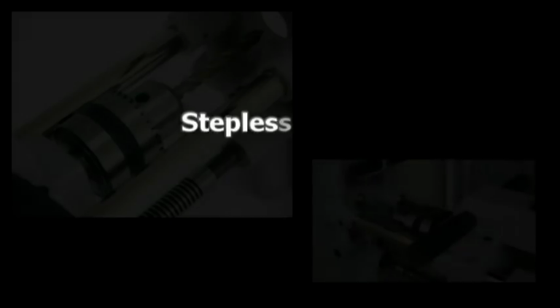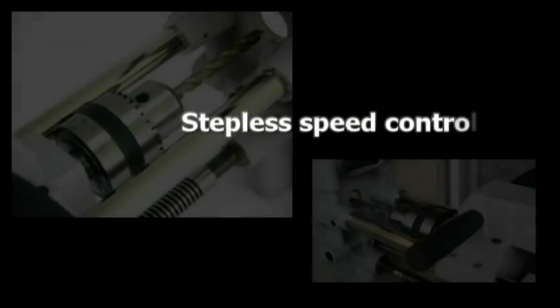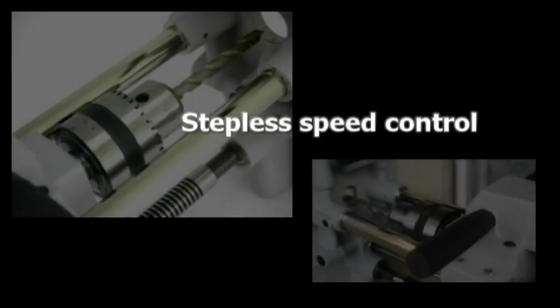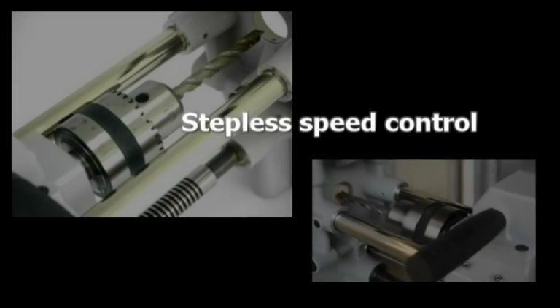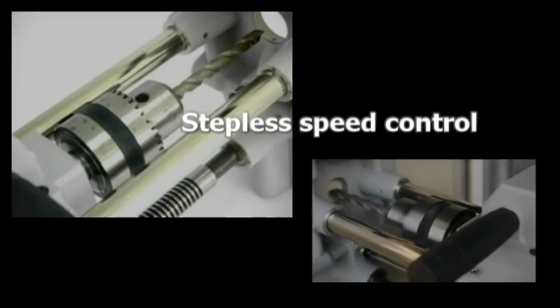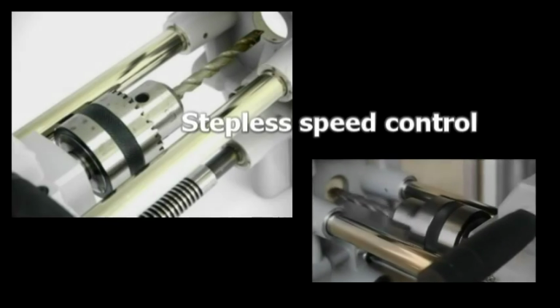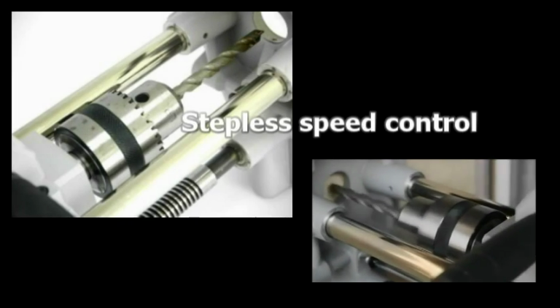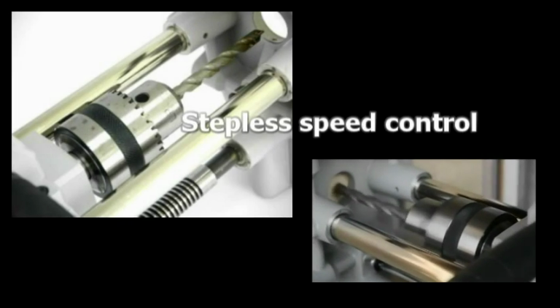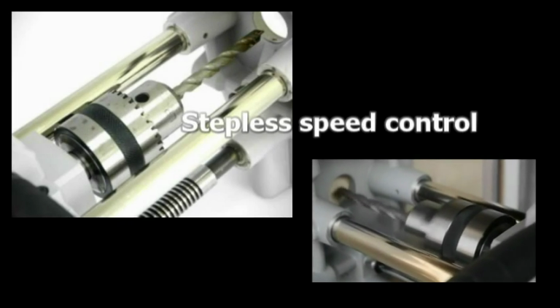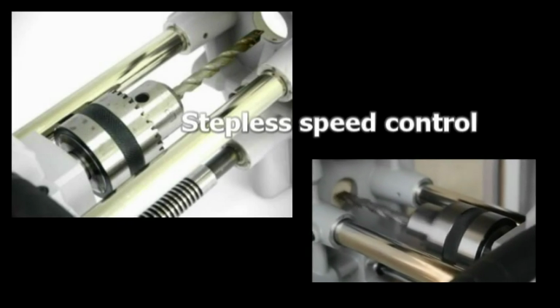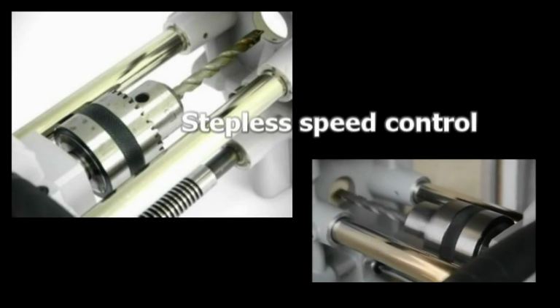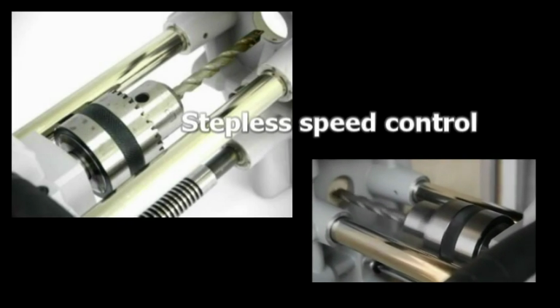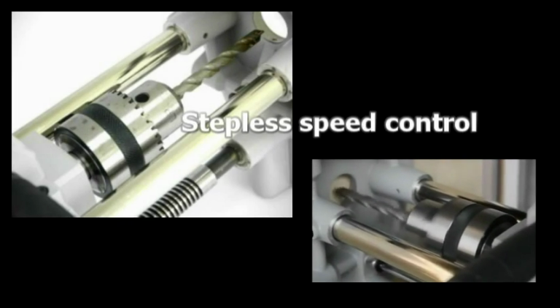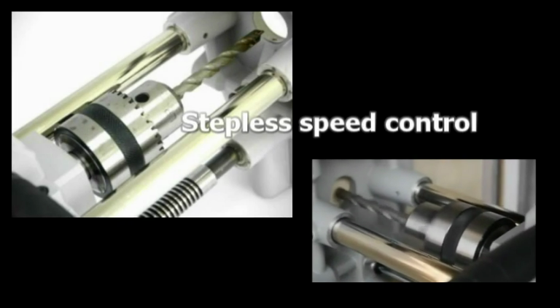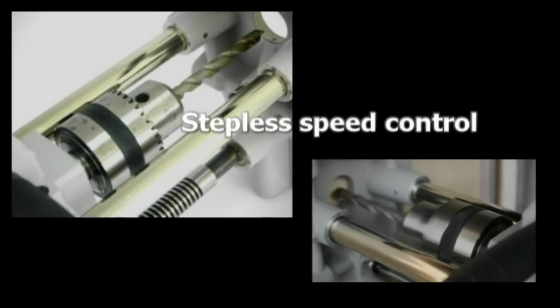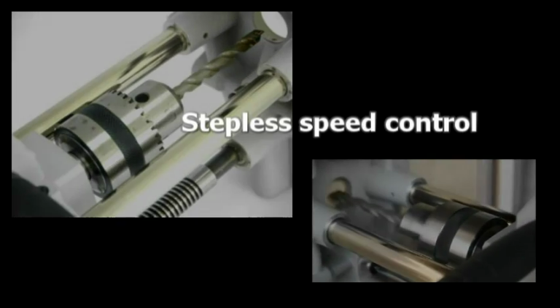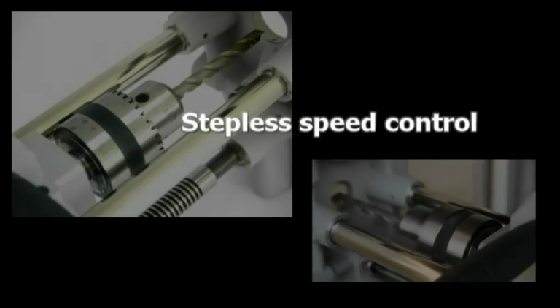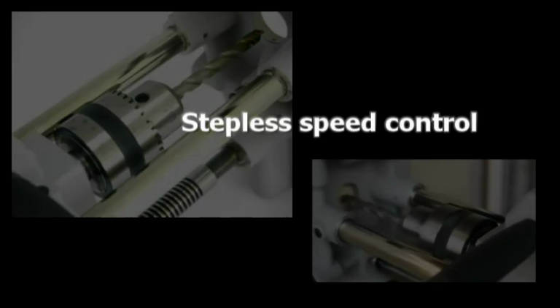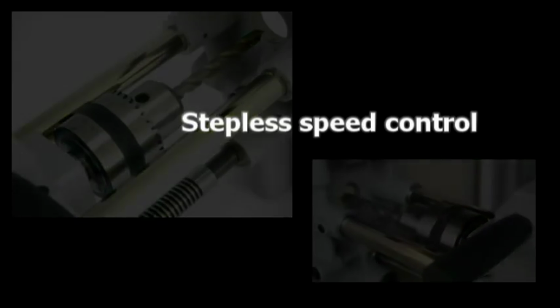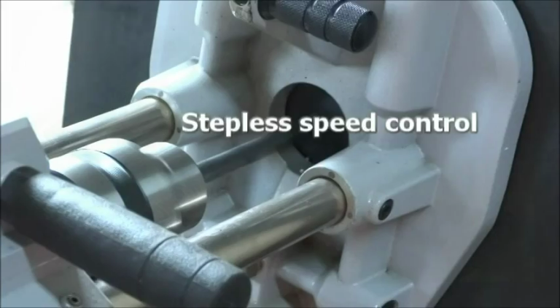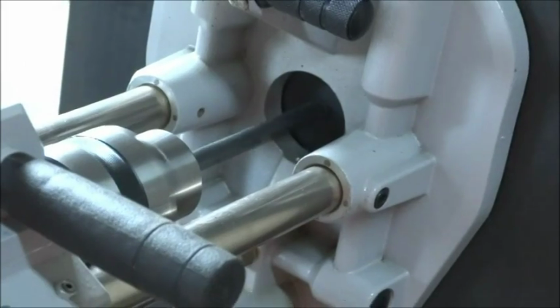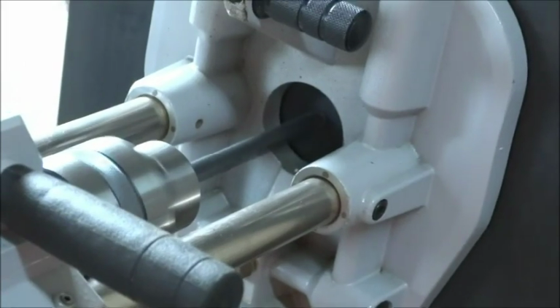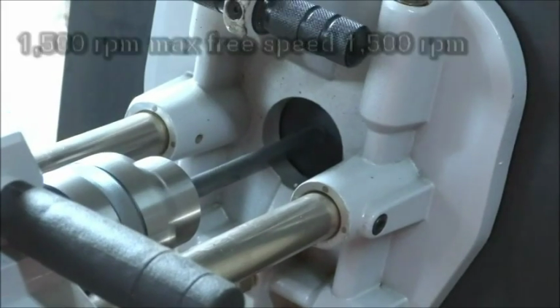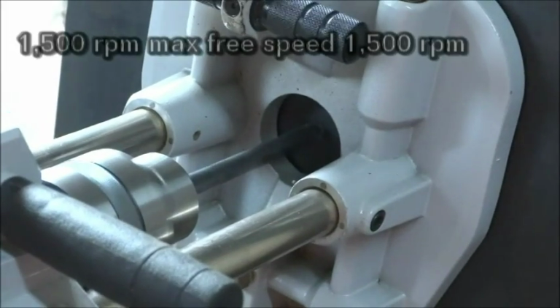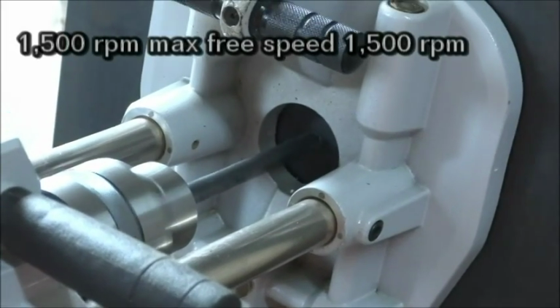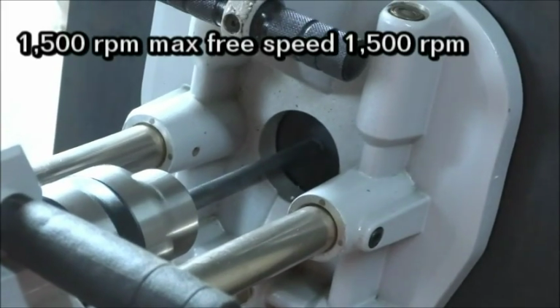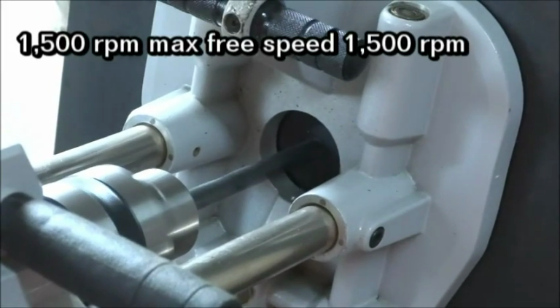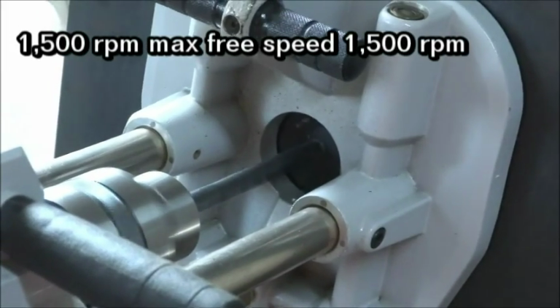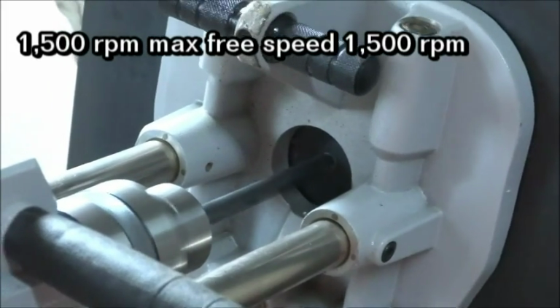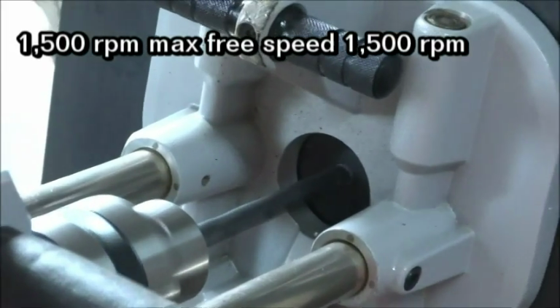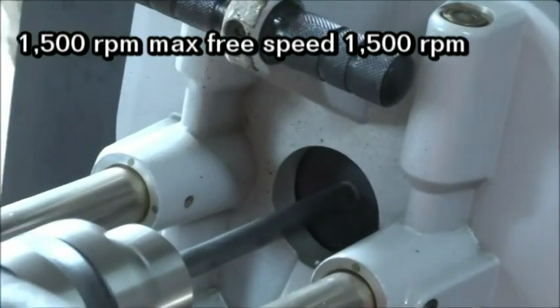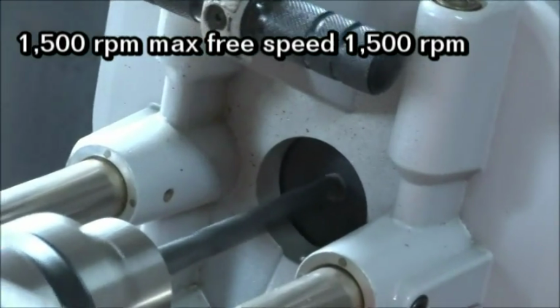The machine has an established speed control design to provide the most appropriate speed in the work. The max free speed is 1500 RPM.